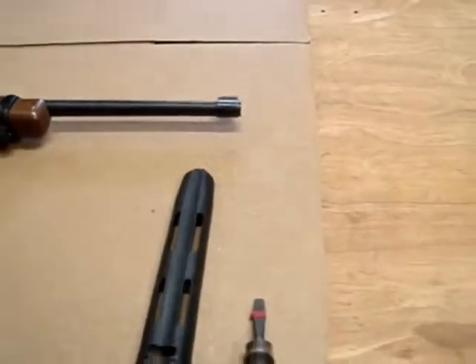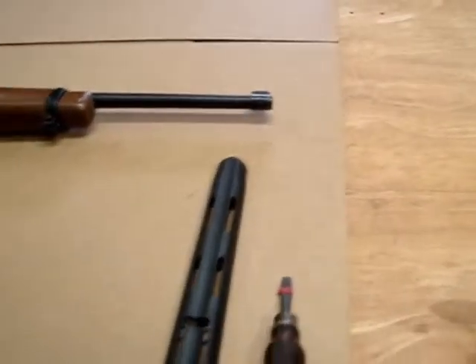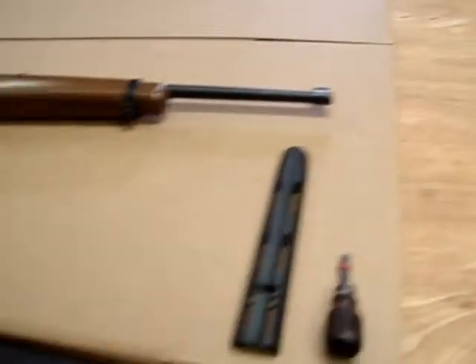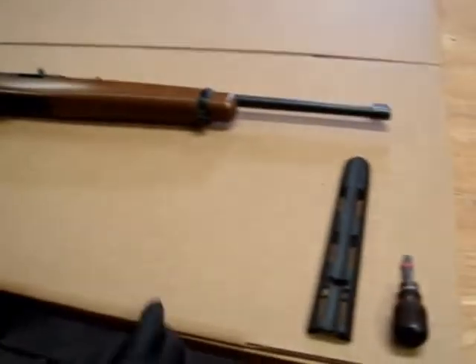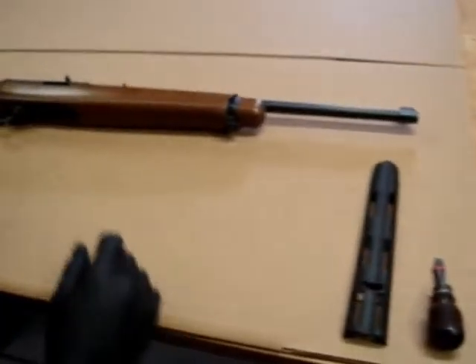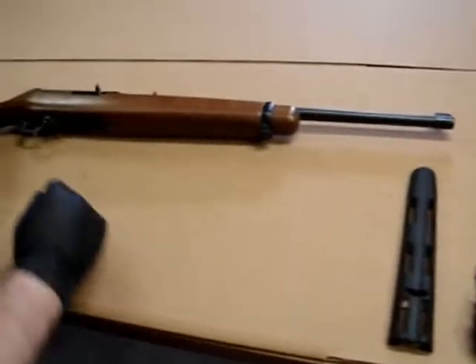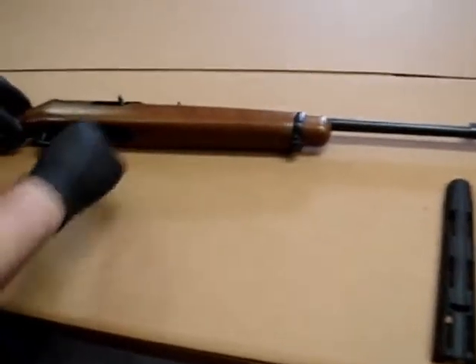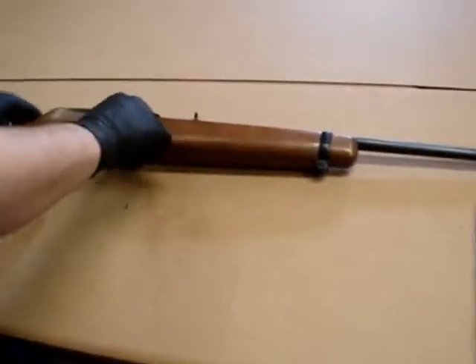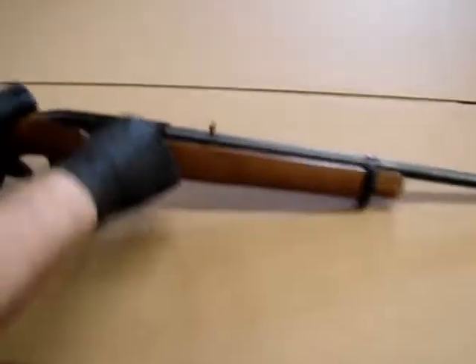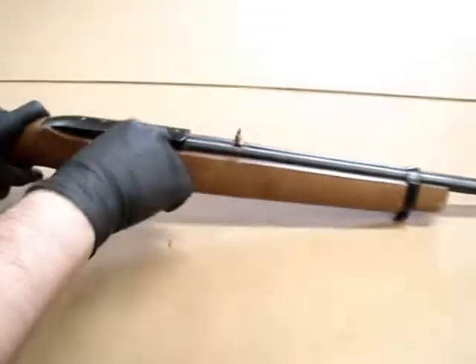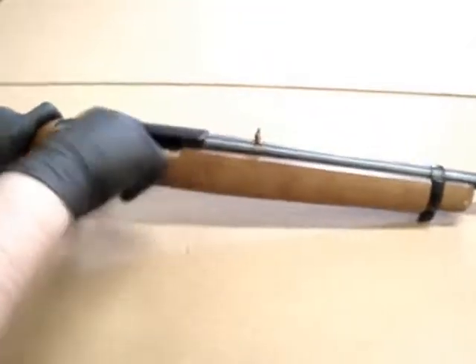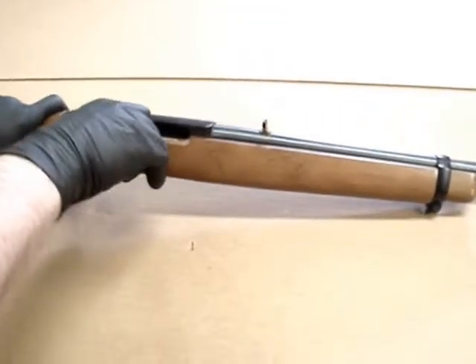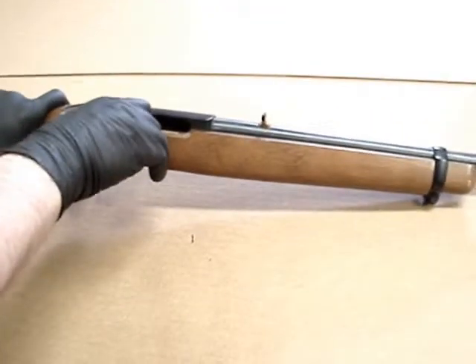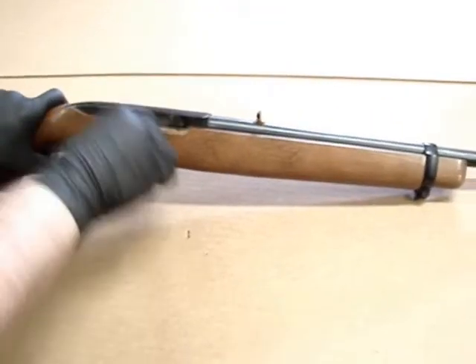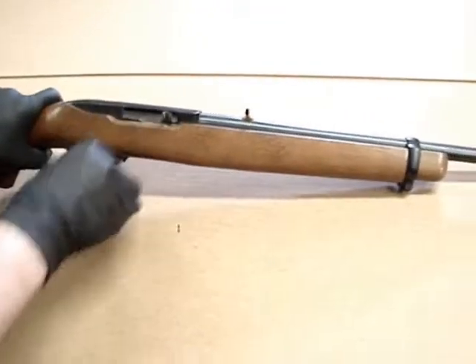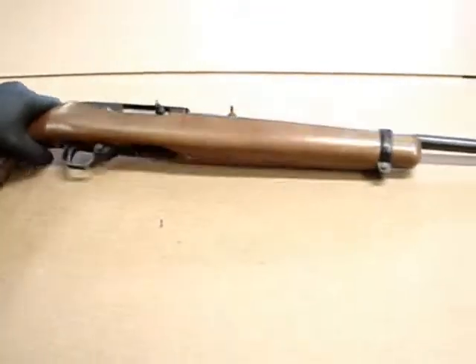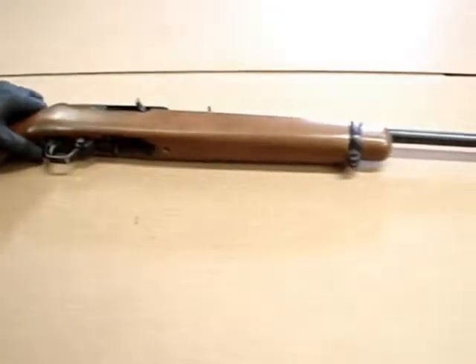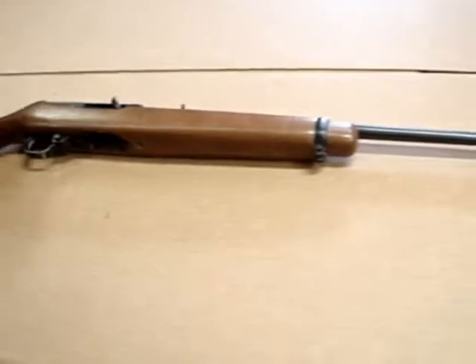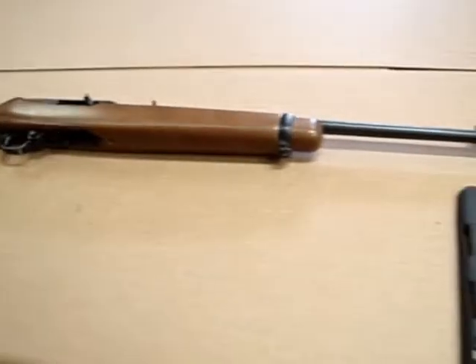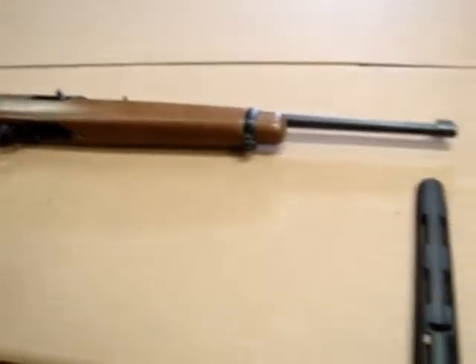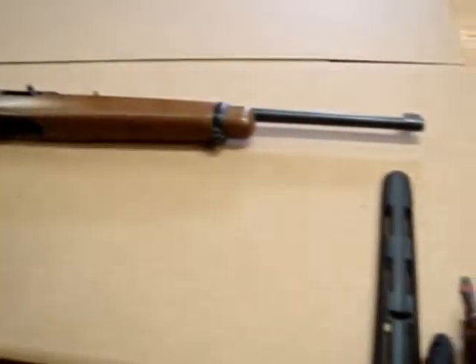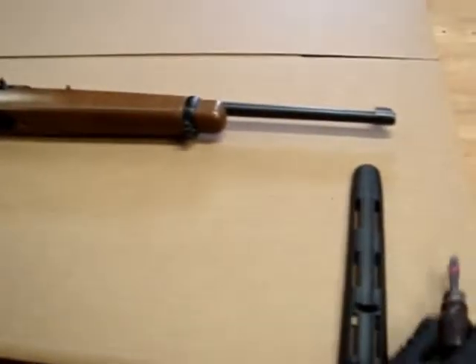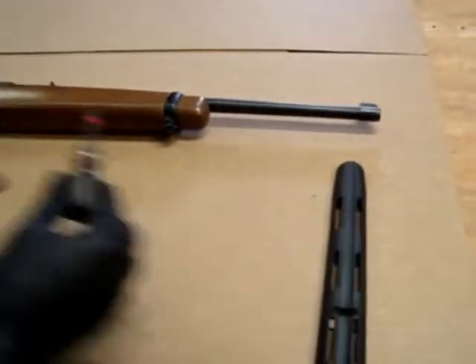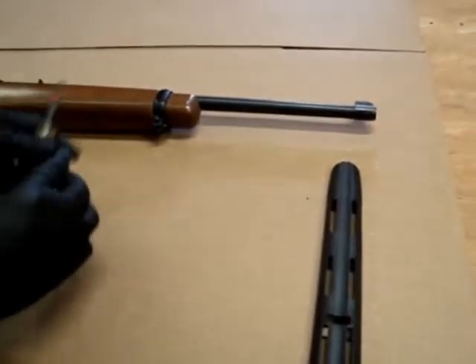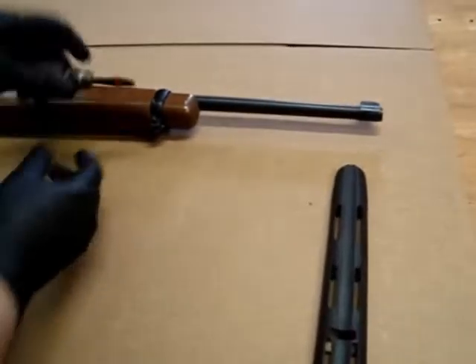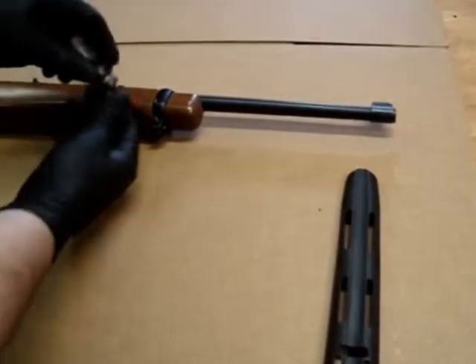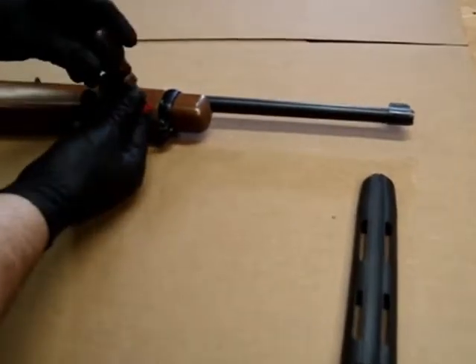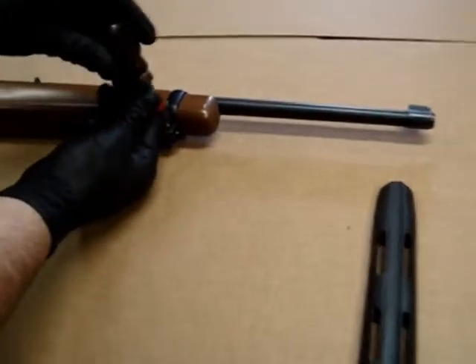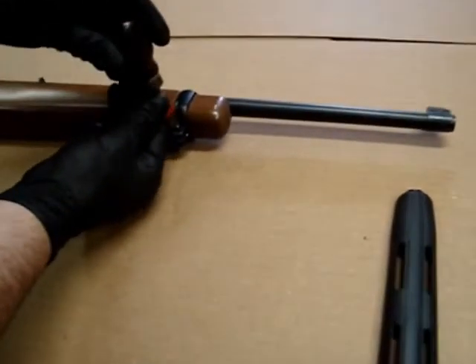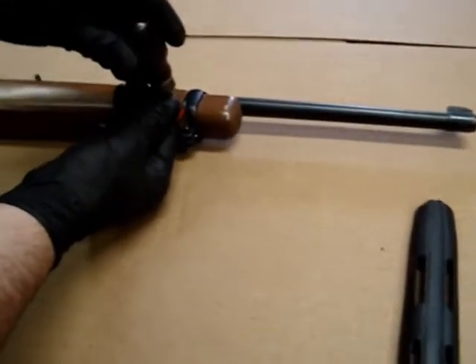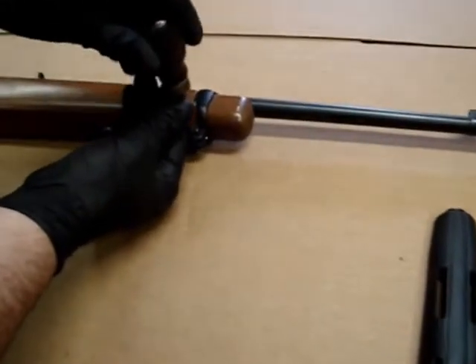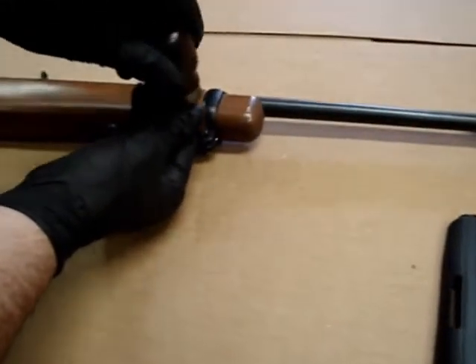First thing we want to do is go ahead and make sure our weapon's clear. We're clear. What we're going to do is take the barrel band off first.